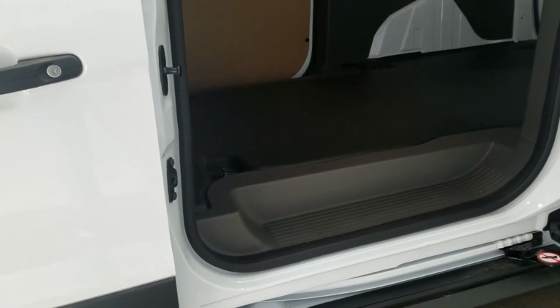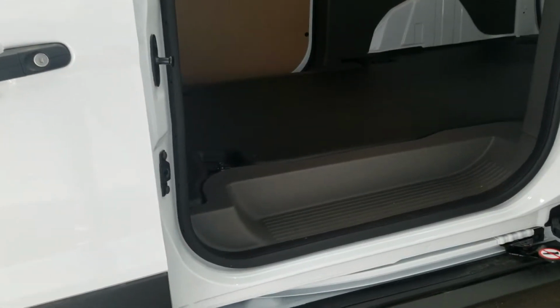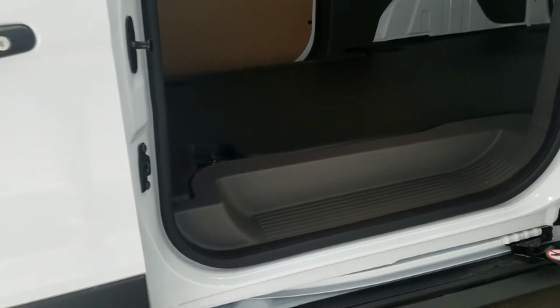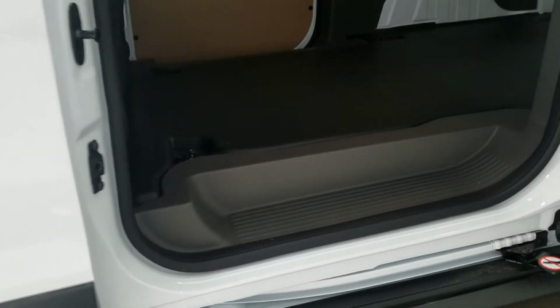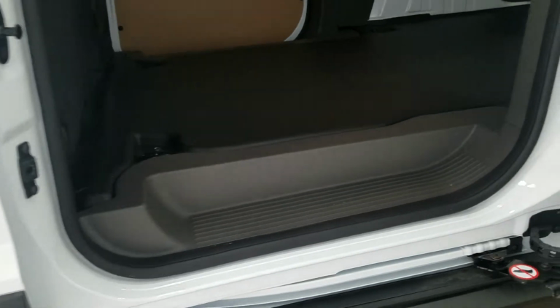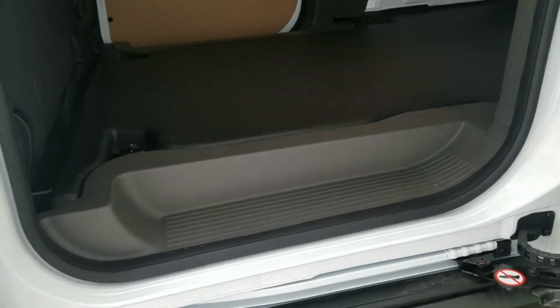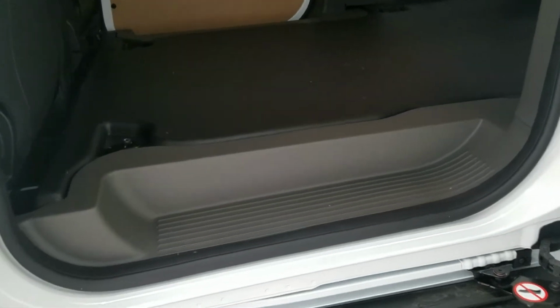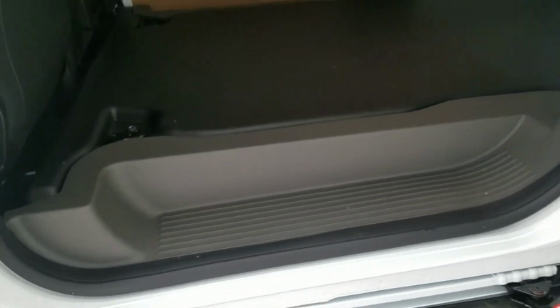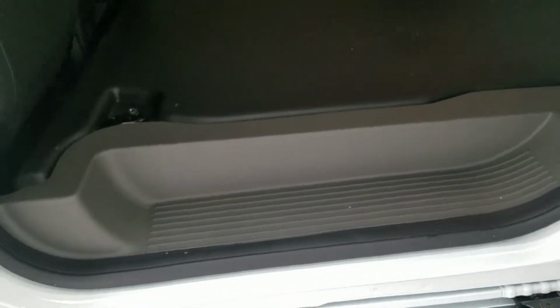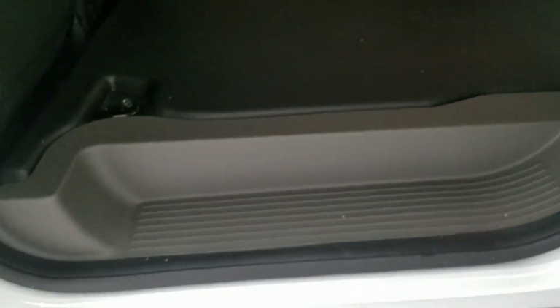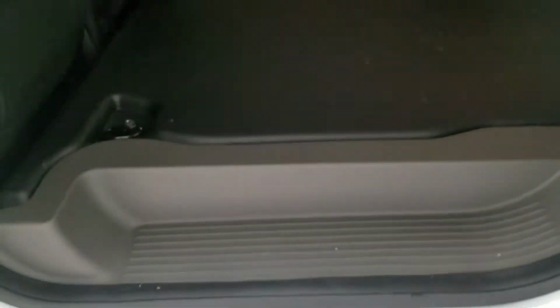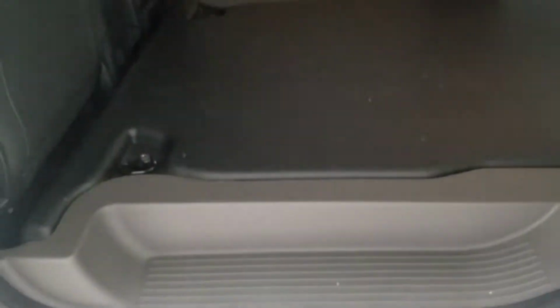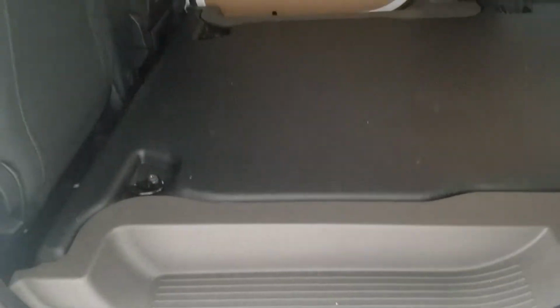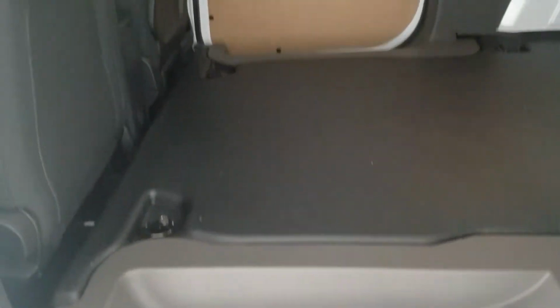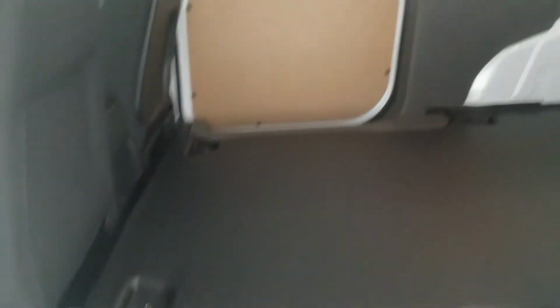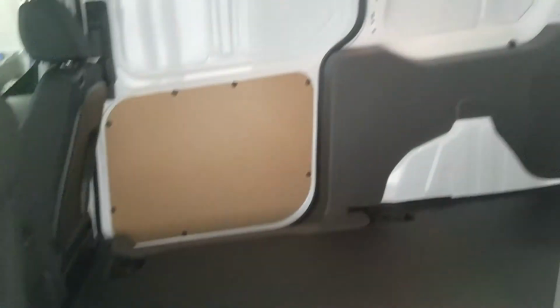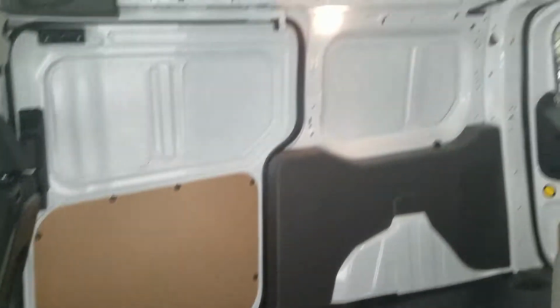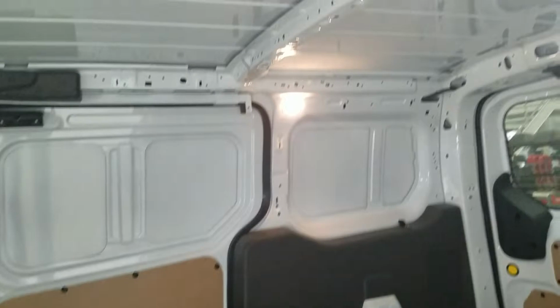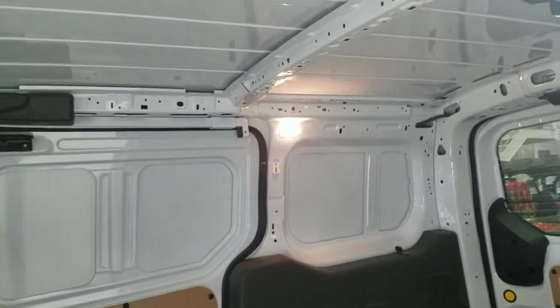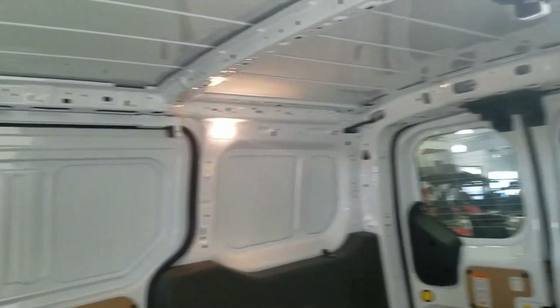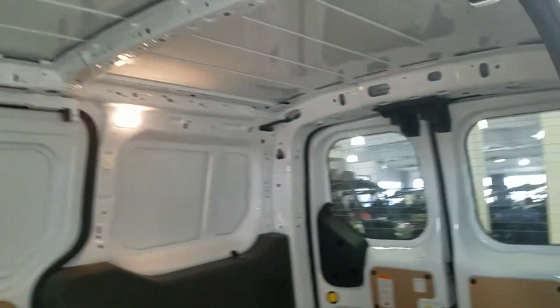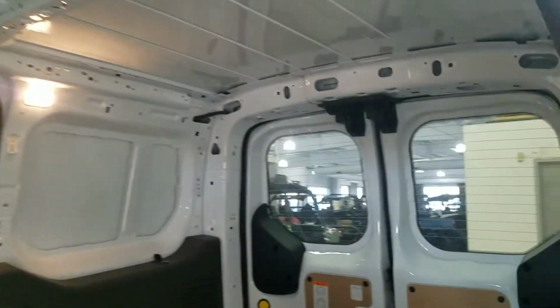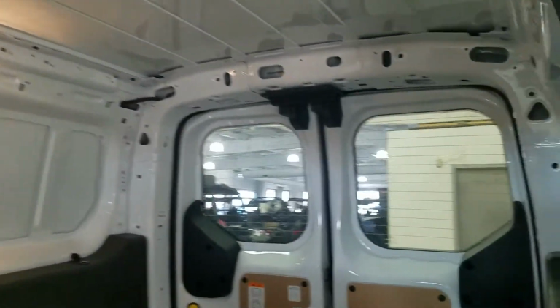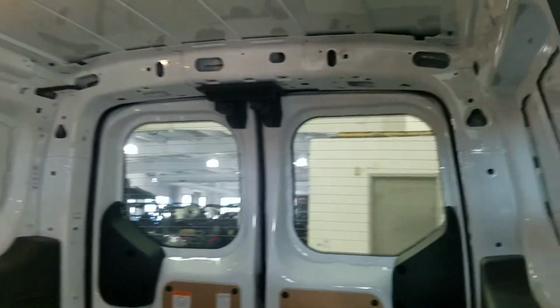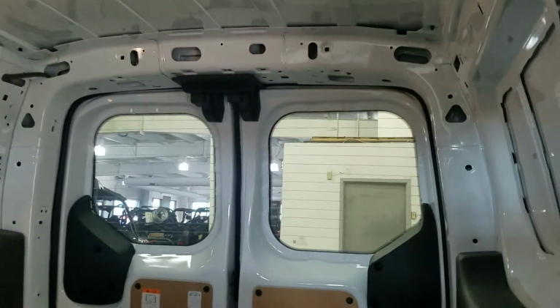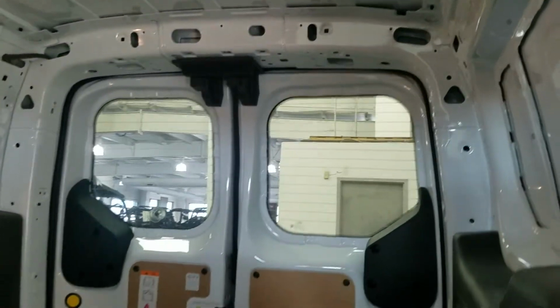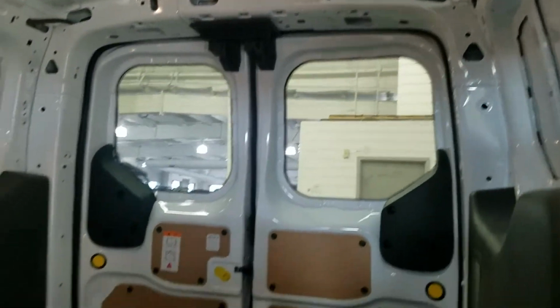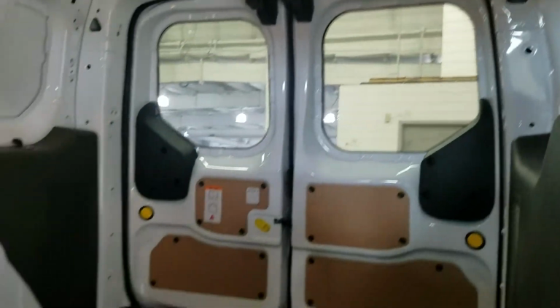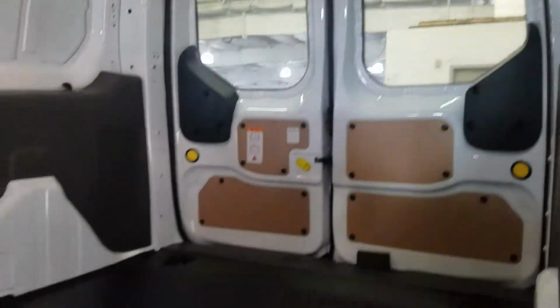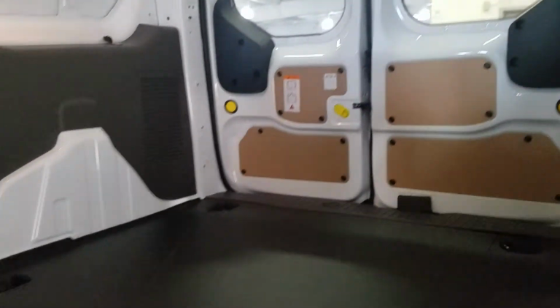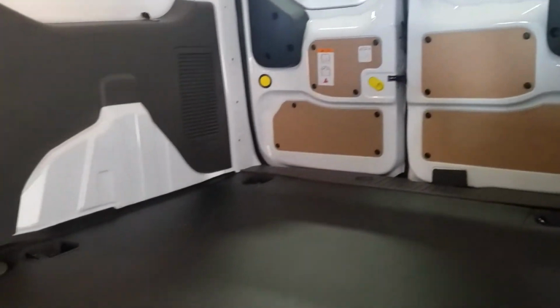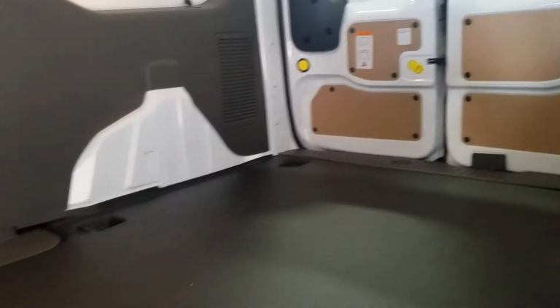As we slide open our door, you'll notice we have our footstep for easy access into the cargo rear, which has loads of storage for any commercial or personal use needs.